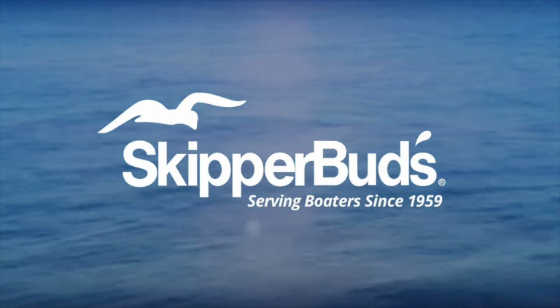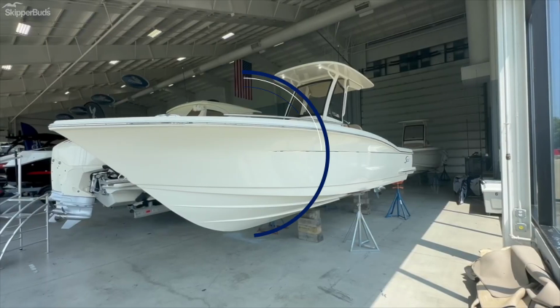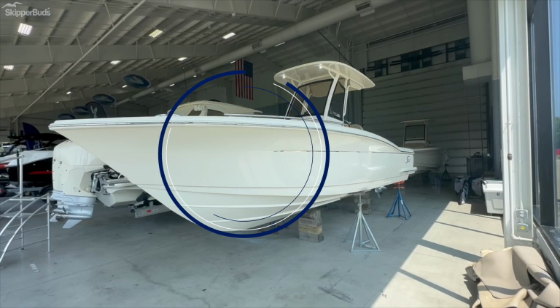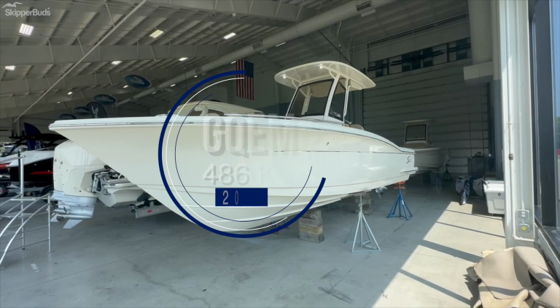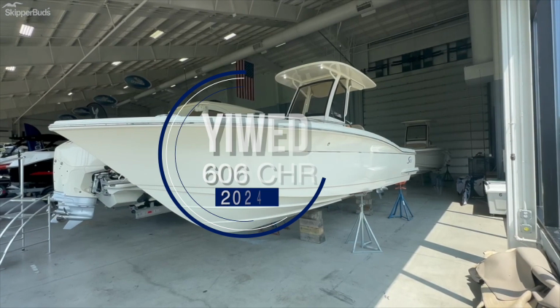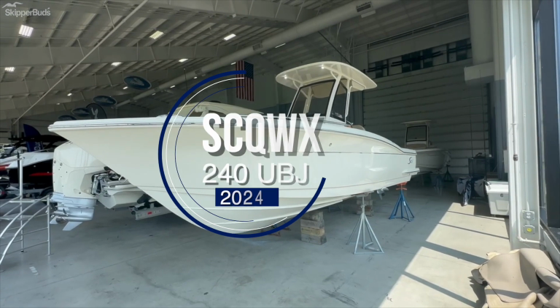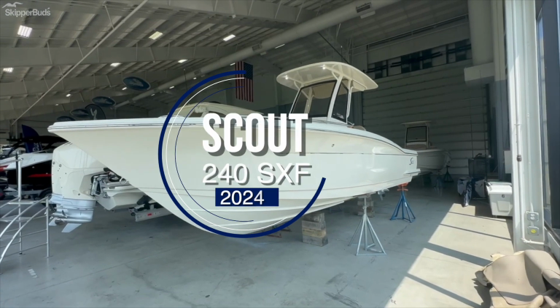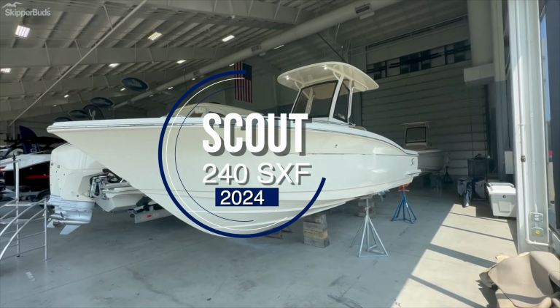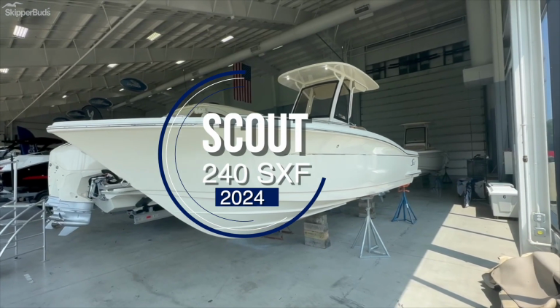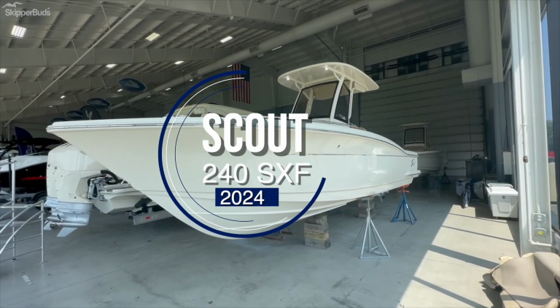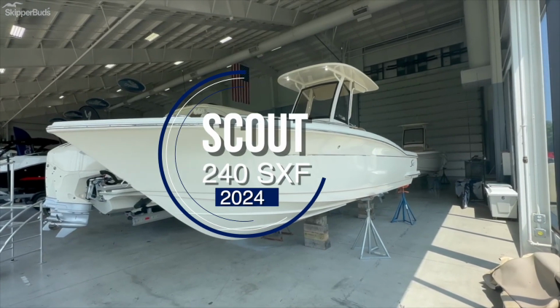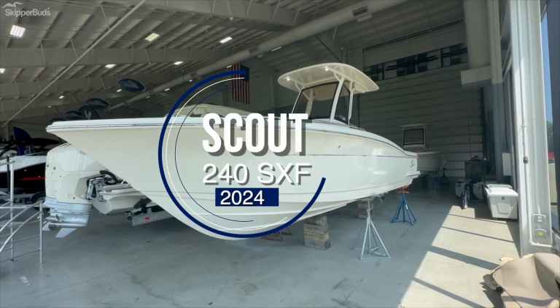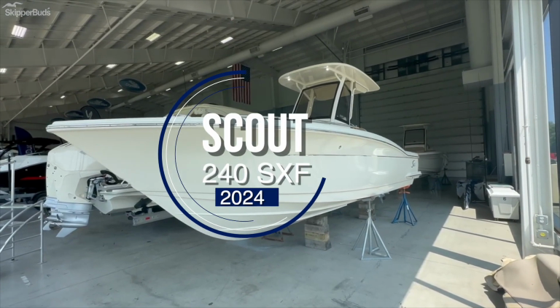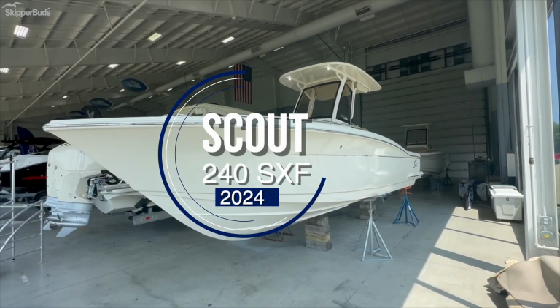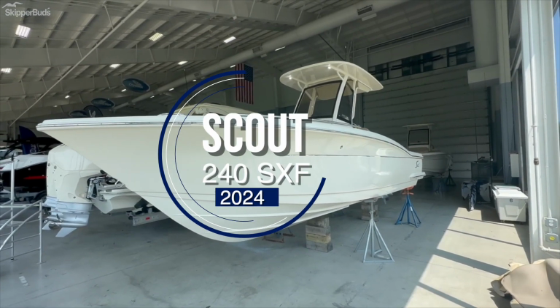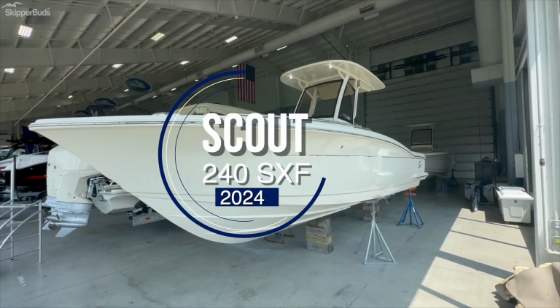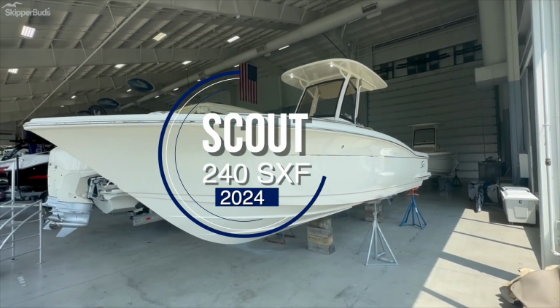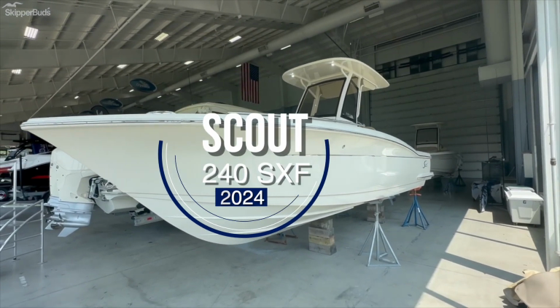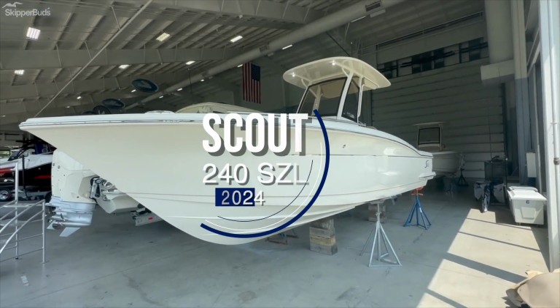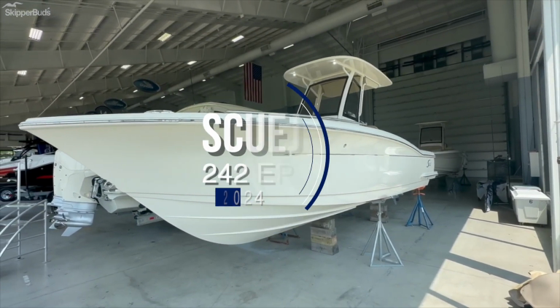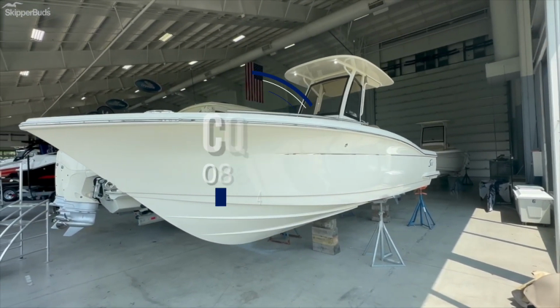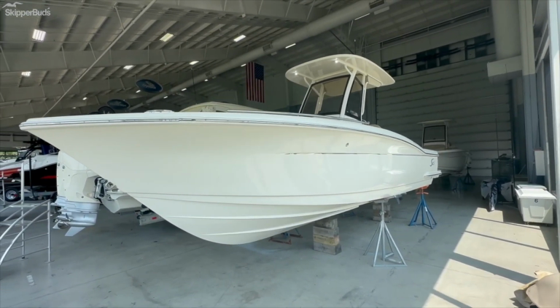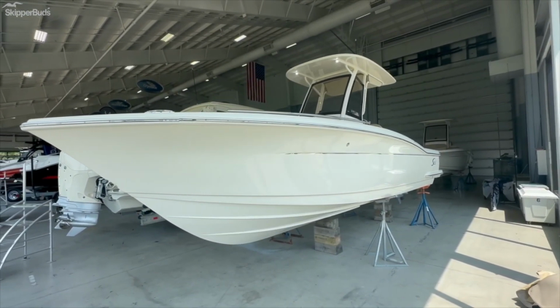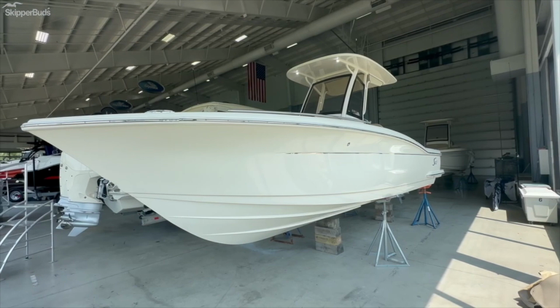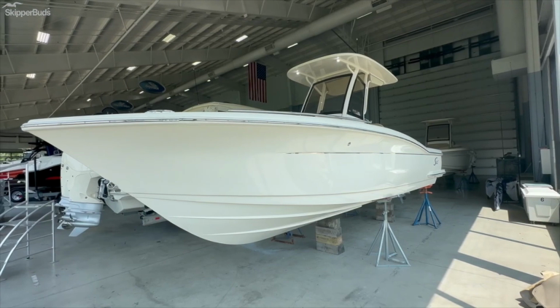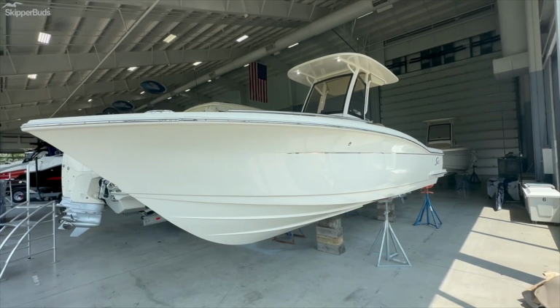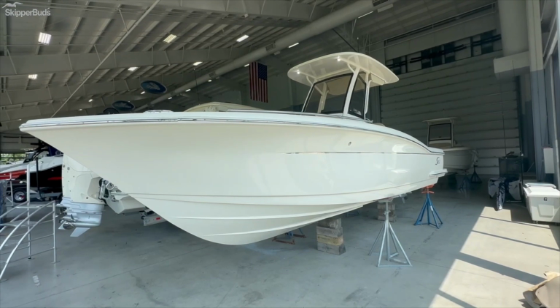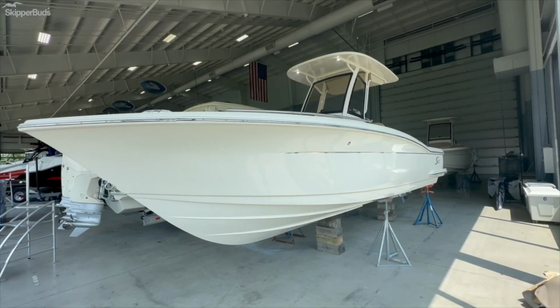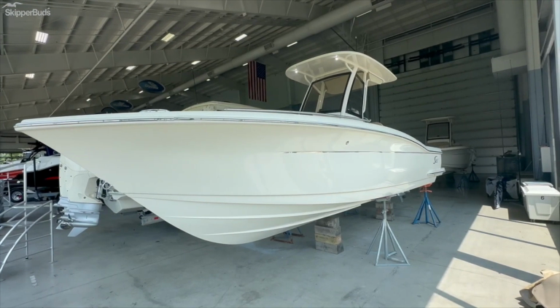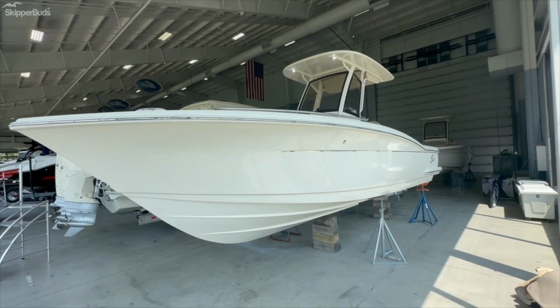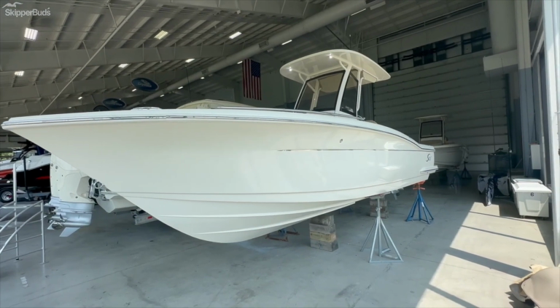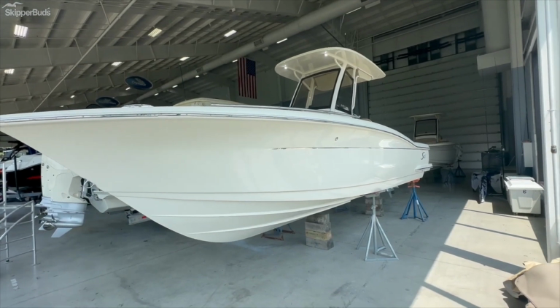My name is Eric Mooney with Skipper Buds, and today we're going to walk through a 2023 Scout 240 XSF.